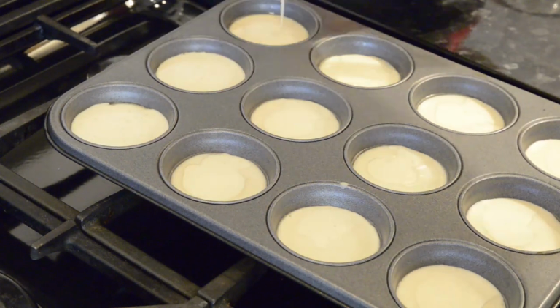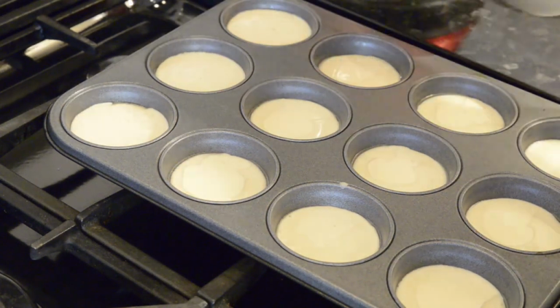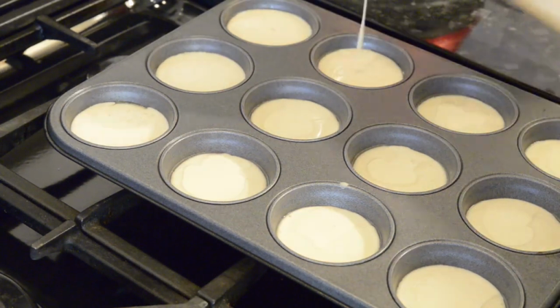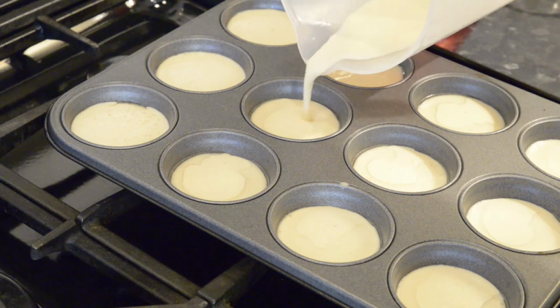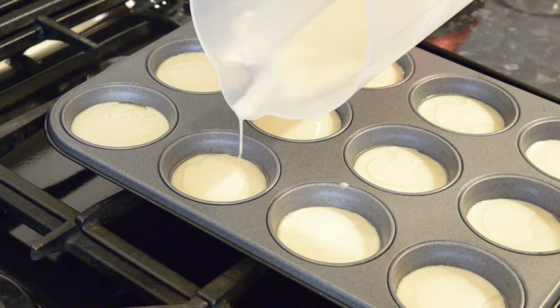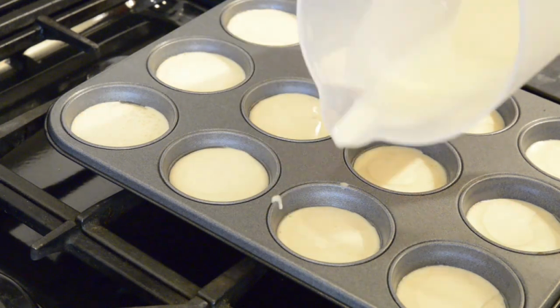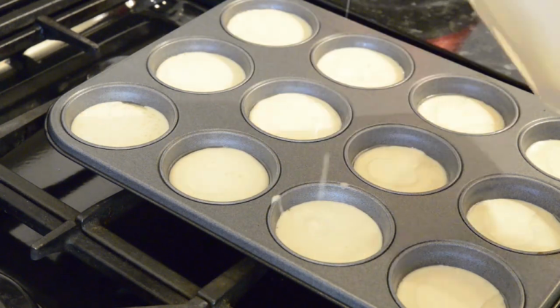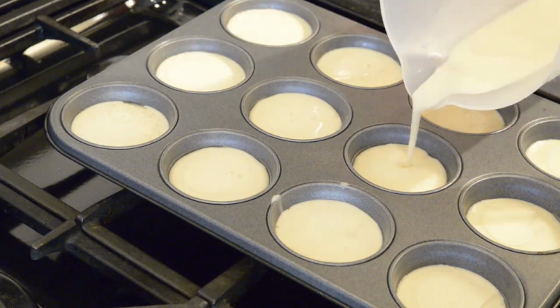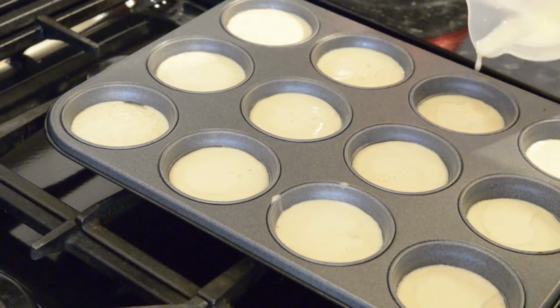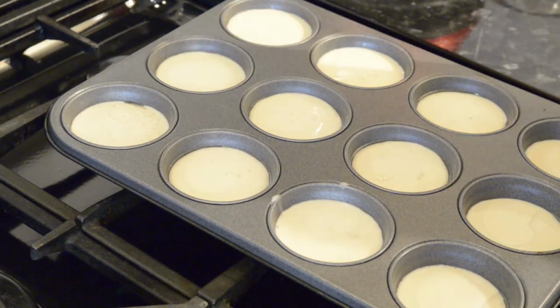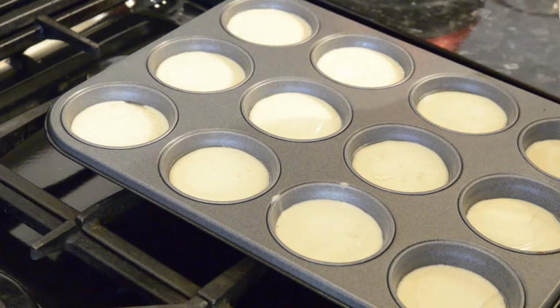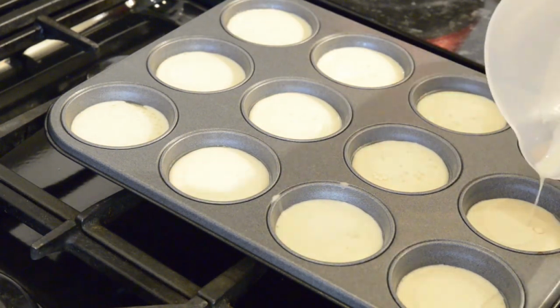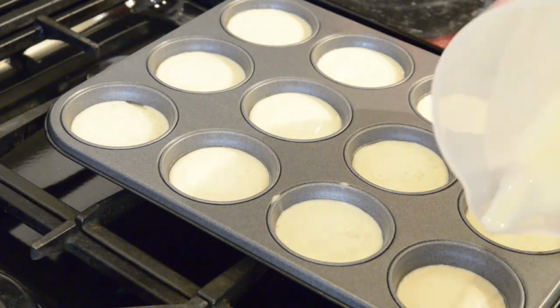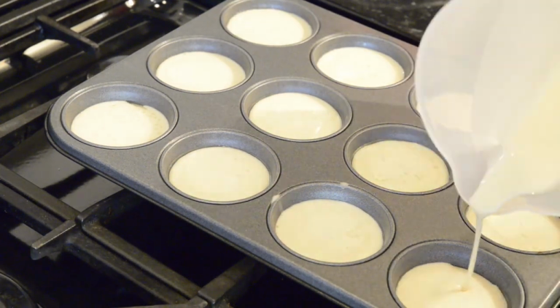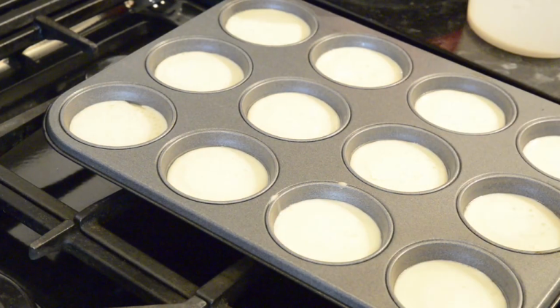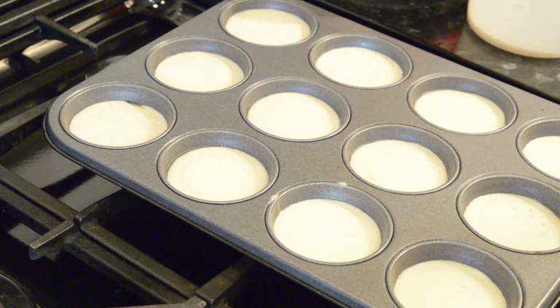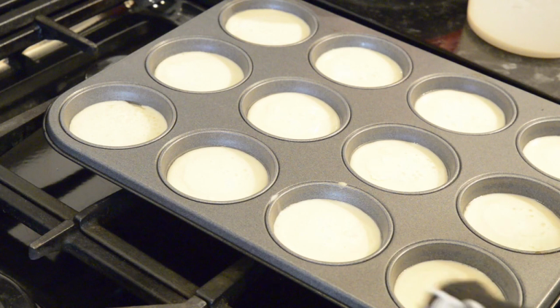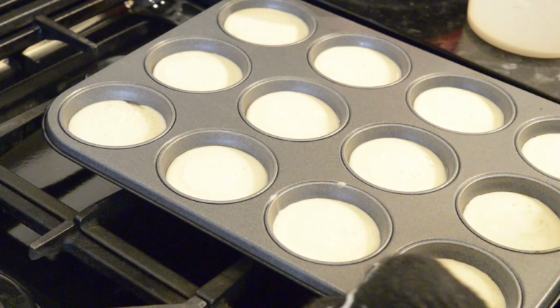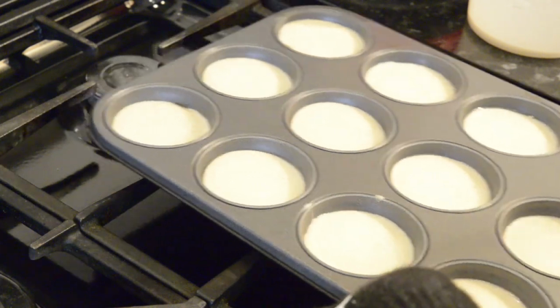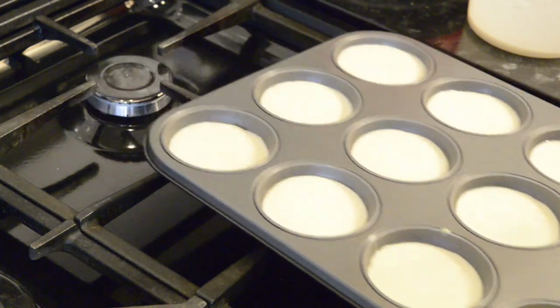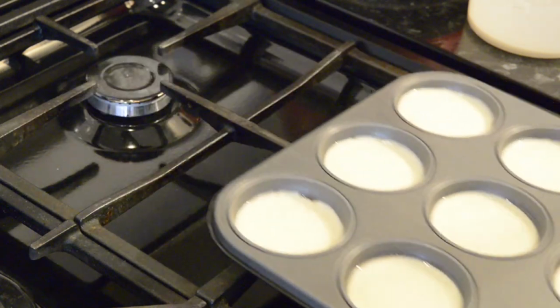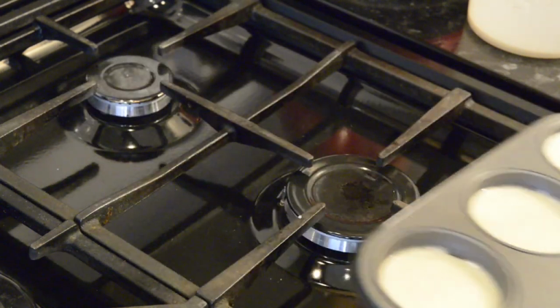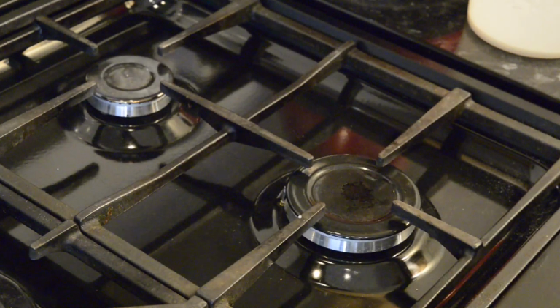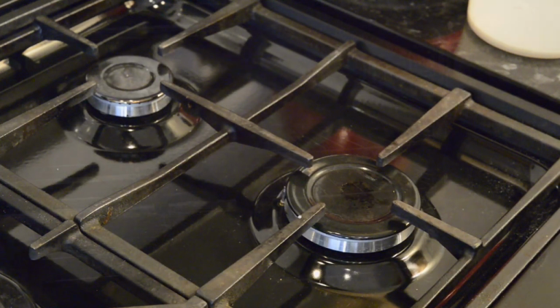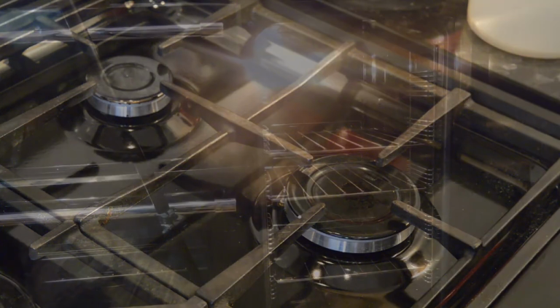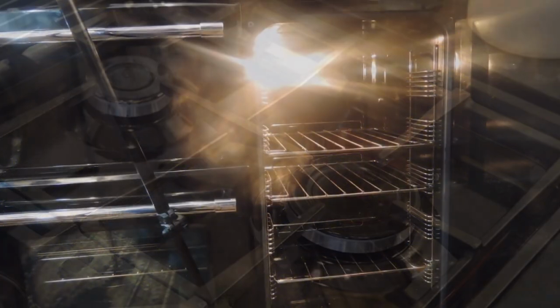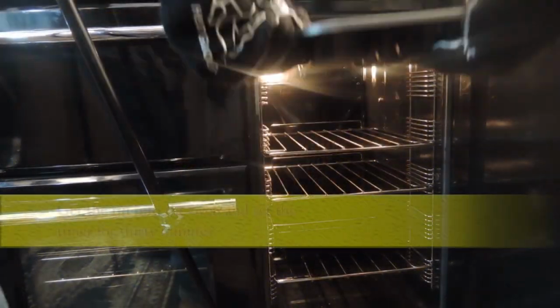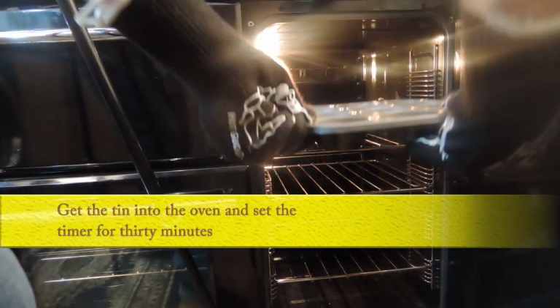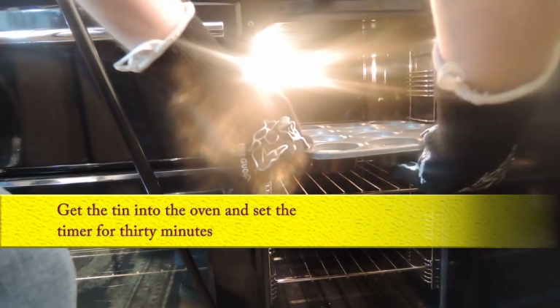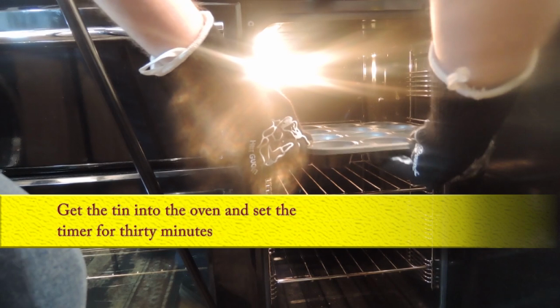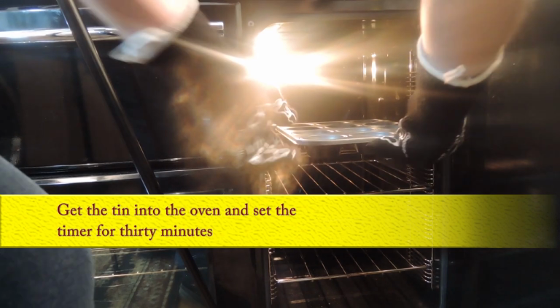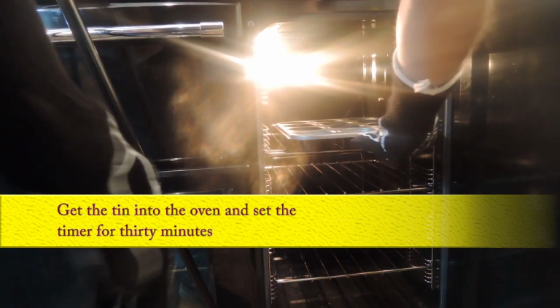If there's any batter left, top them up again until the jug's empty. Then get them straight into the oven and set your timer for 30 minutes.